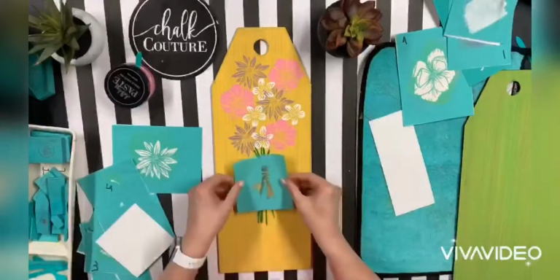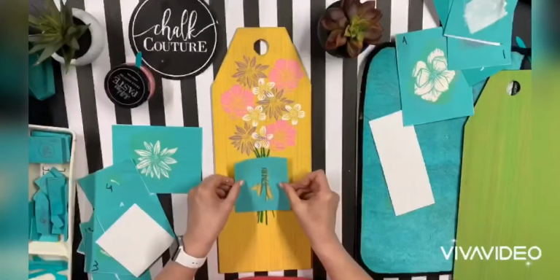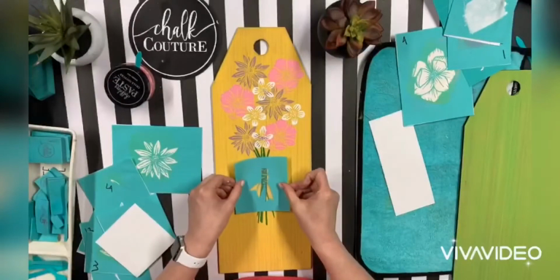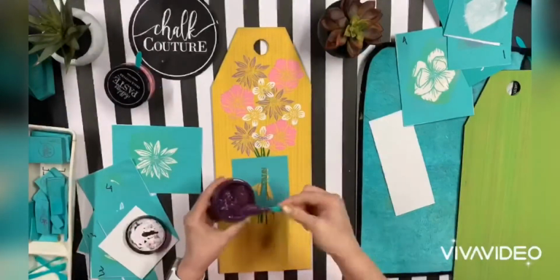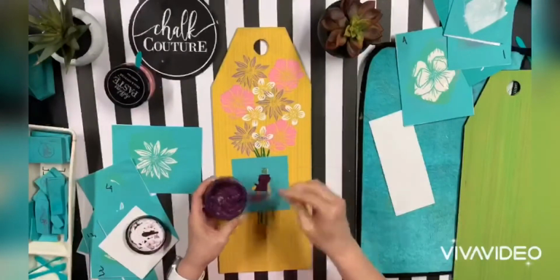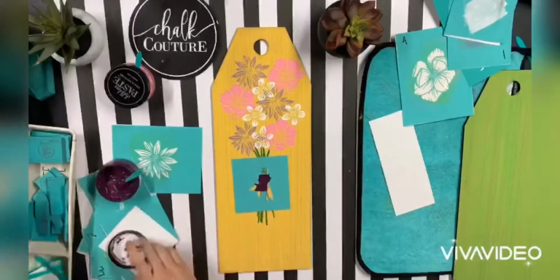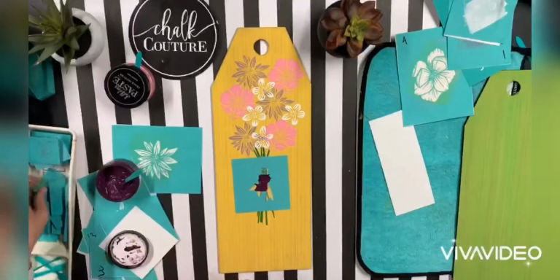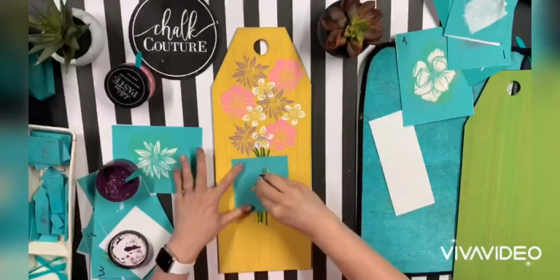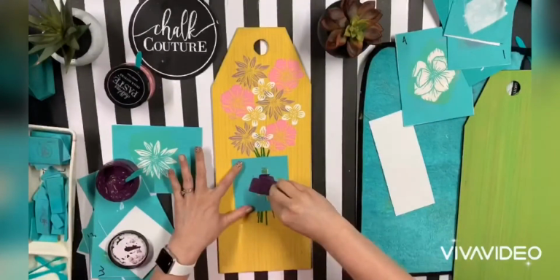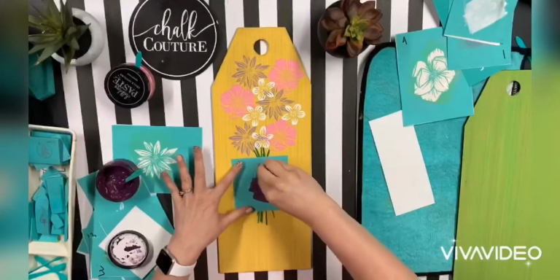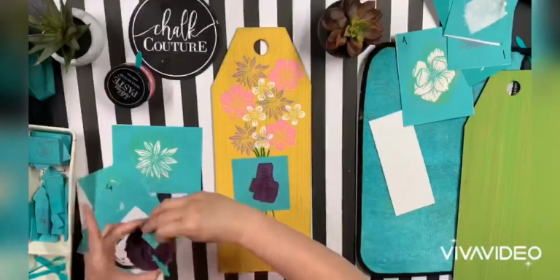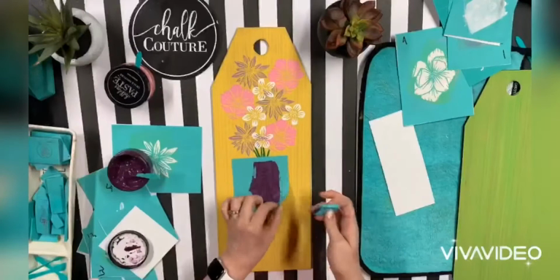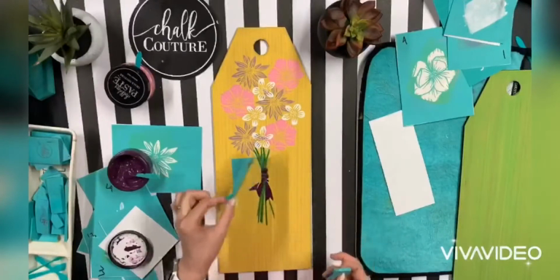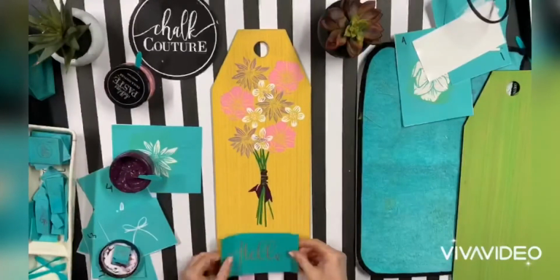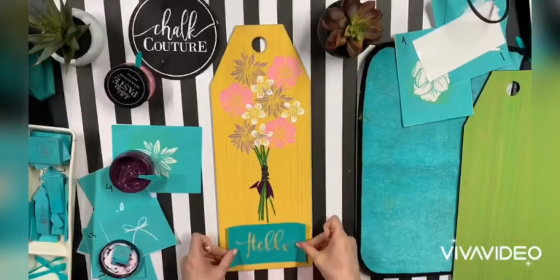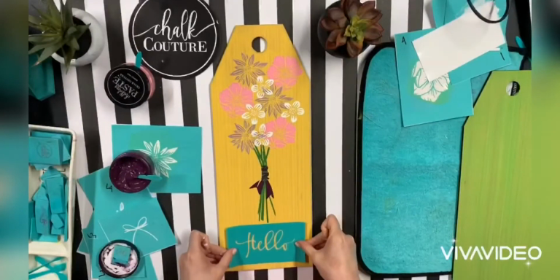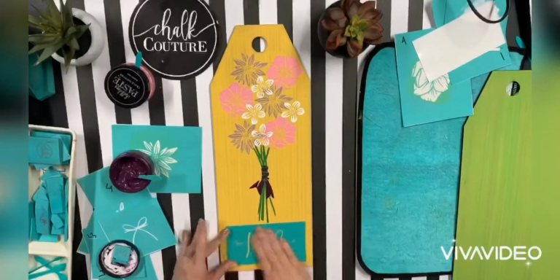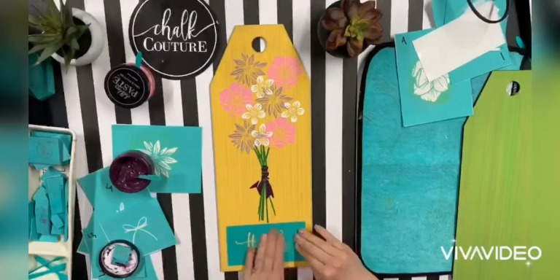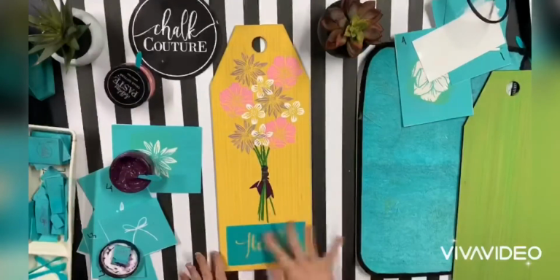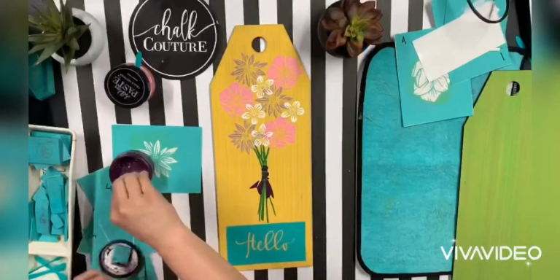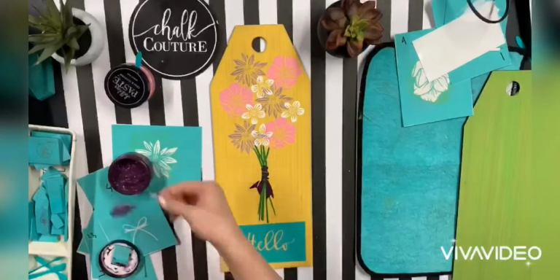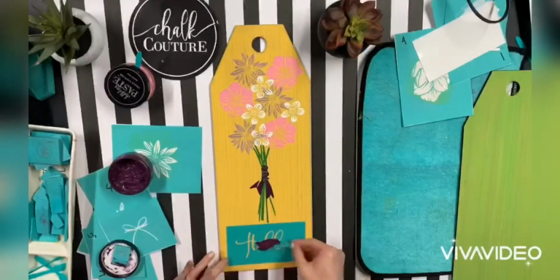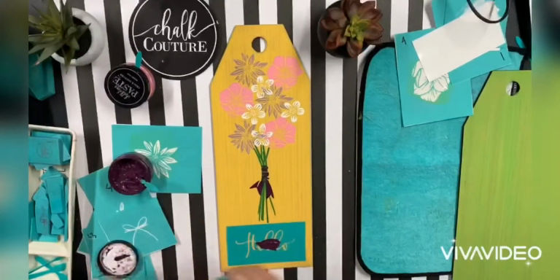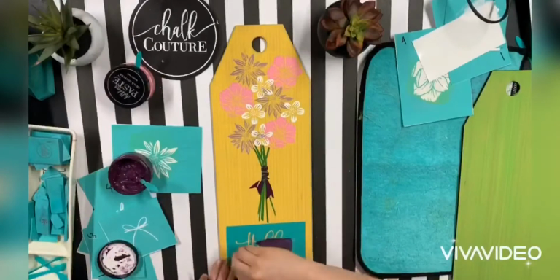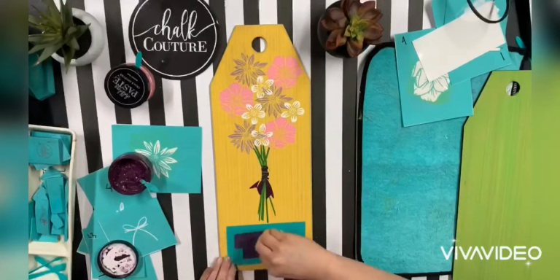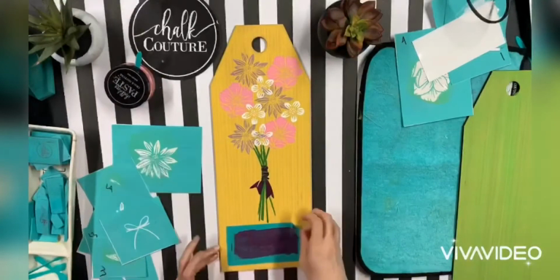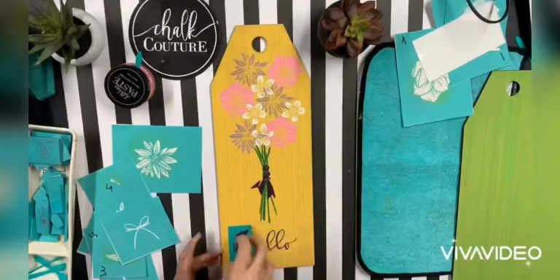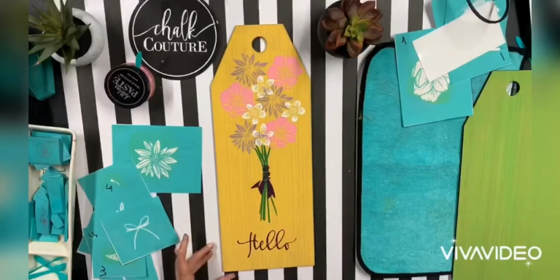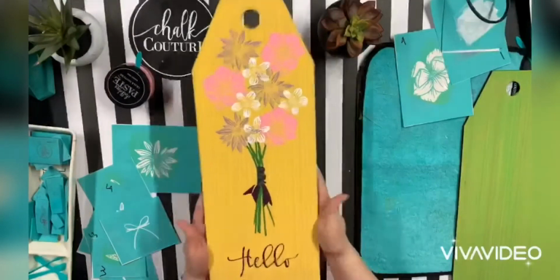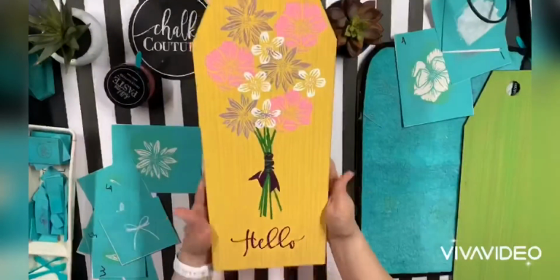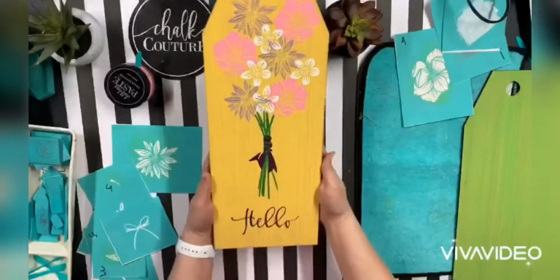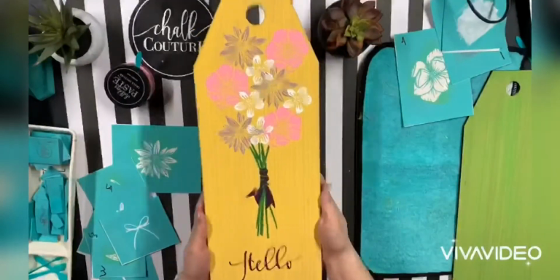Then you are going to wash these transfers. I am using Regal, which is a beautiful purple. And then this little hello is one of my favorite pieces of the summer add-on for the camper. Isn't that cute? I love that font.